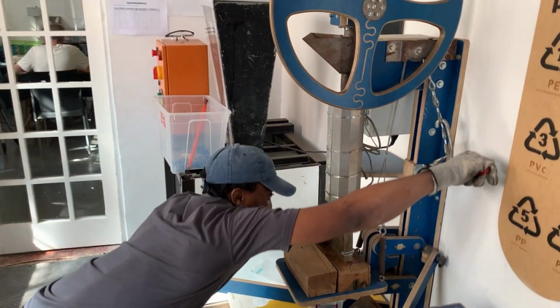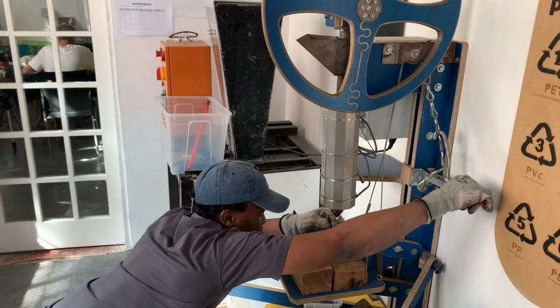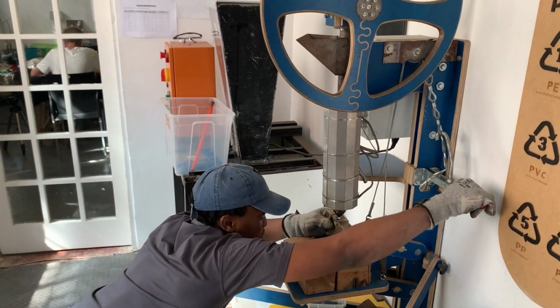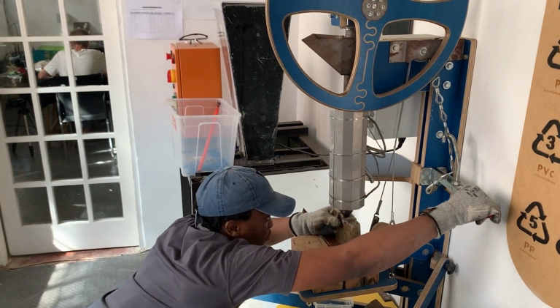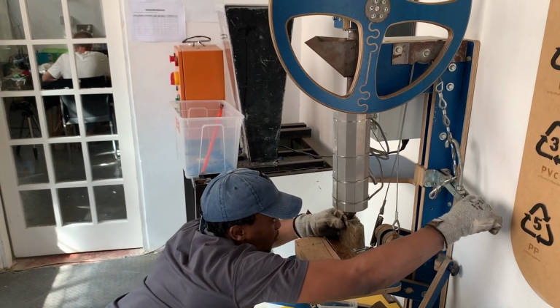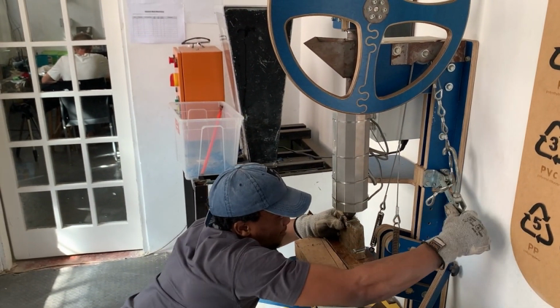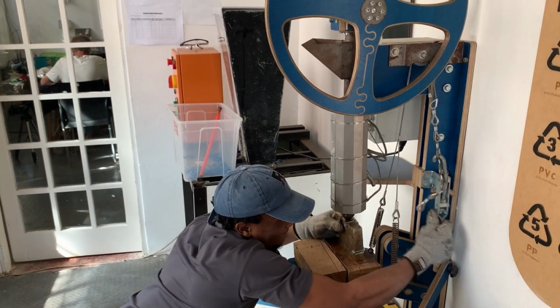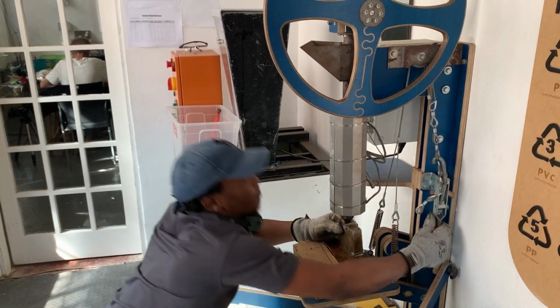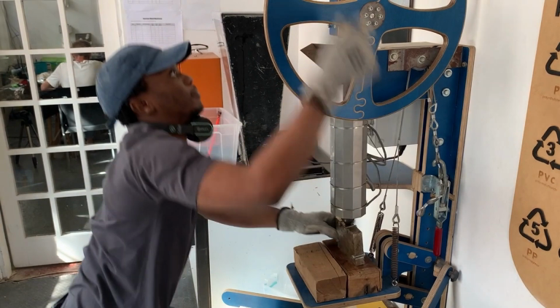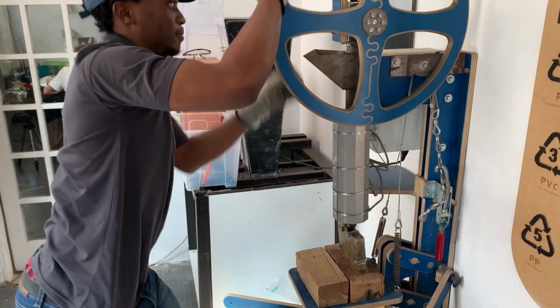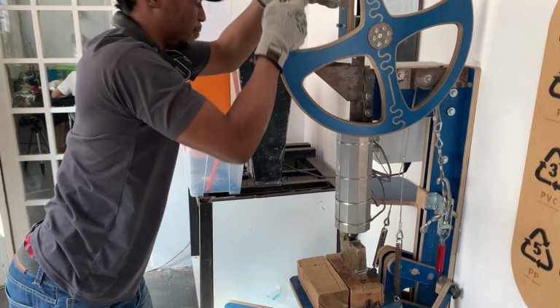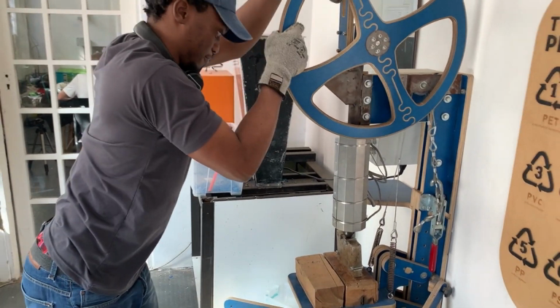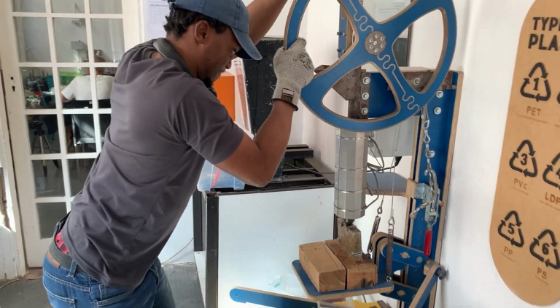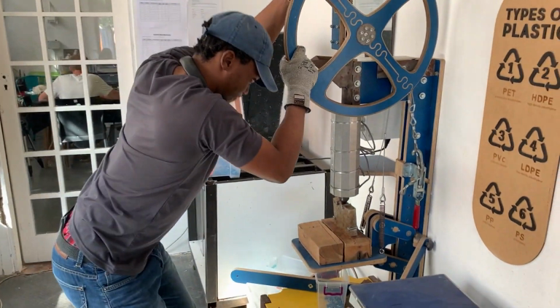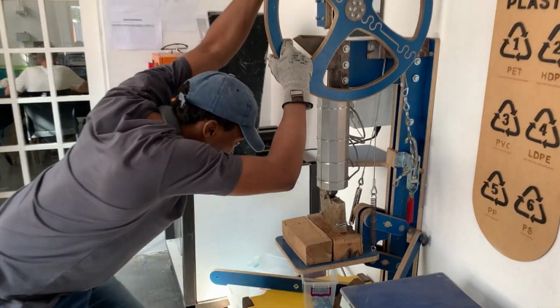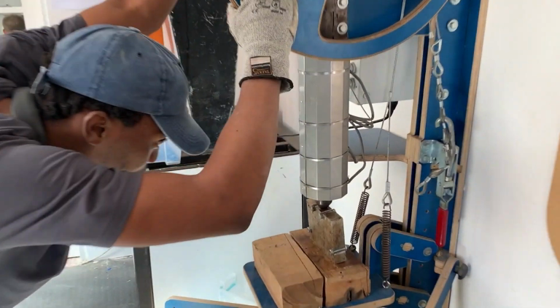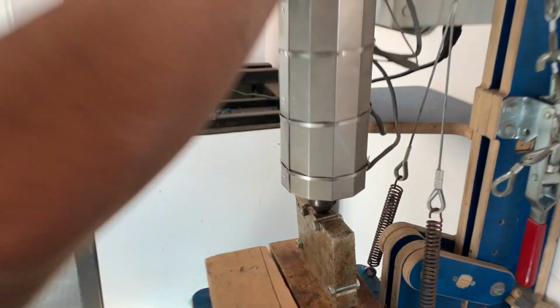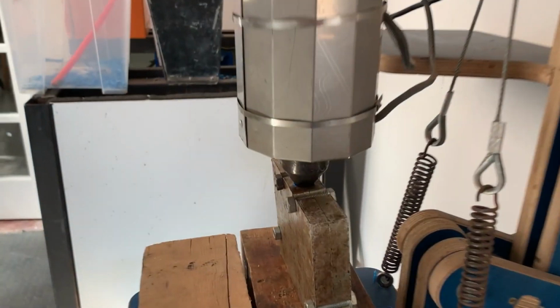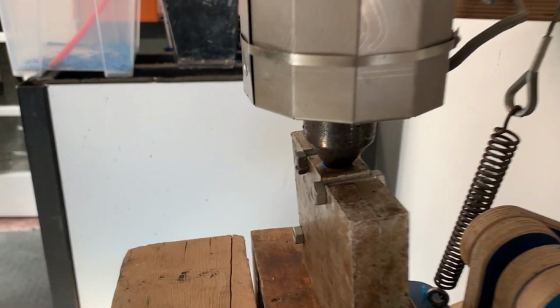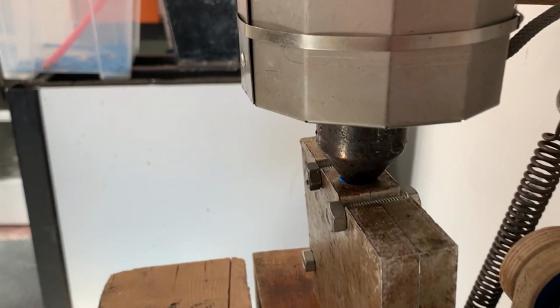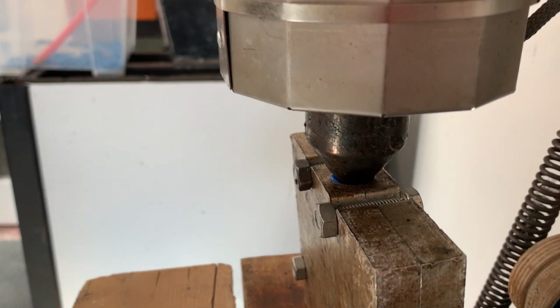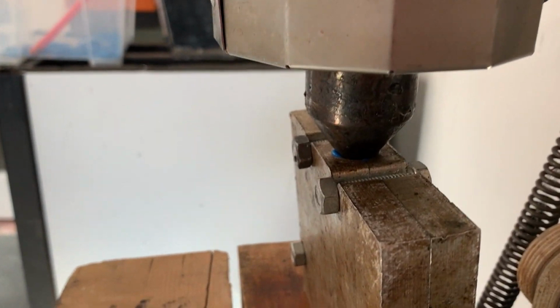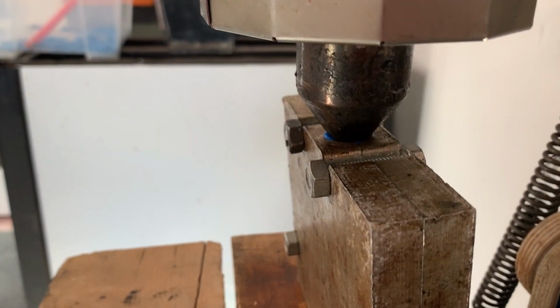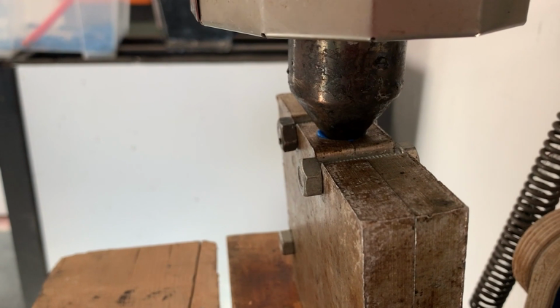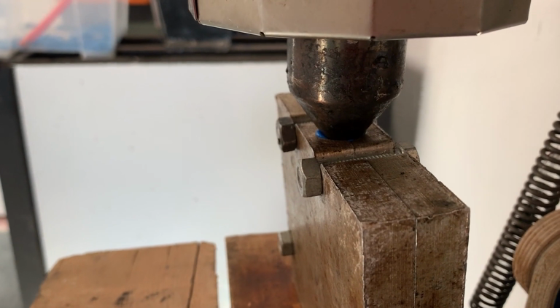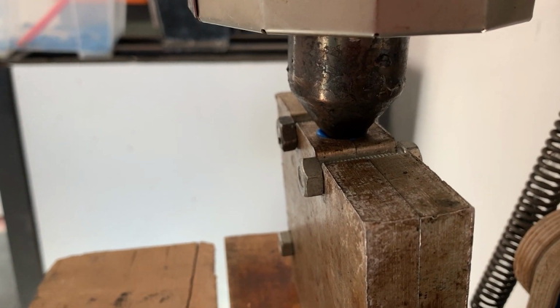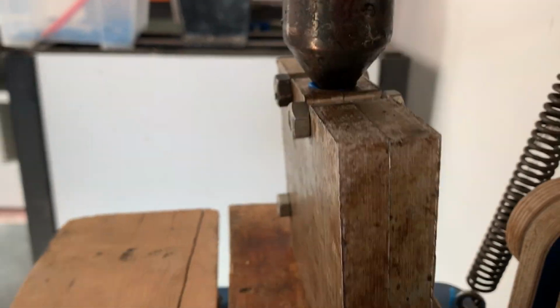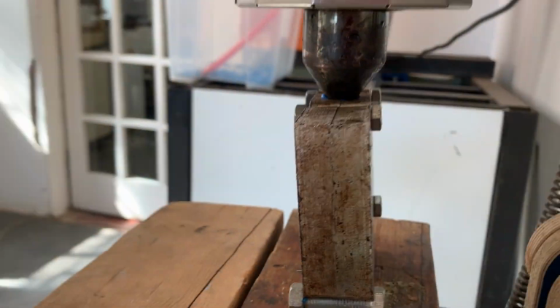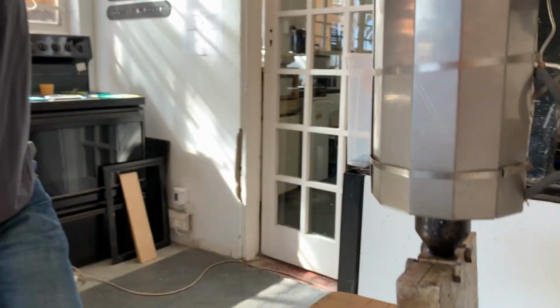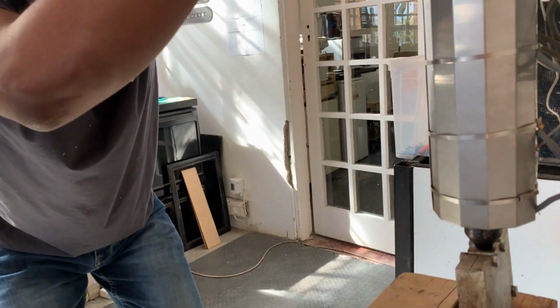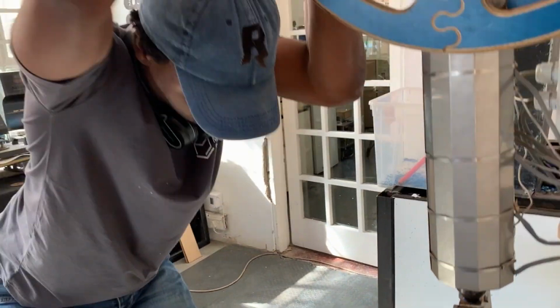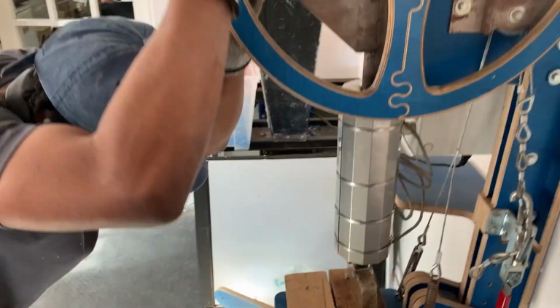We heat the molds up in order to get a good surface finish. The mold gets inserted and turning the wheel can produce up to two tons of pressure, which creates decent parts.